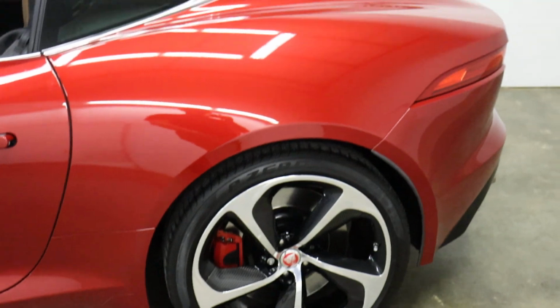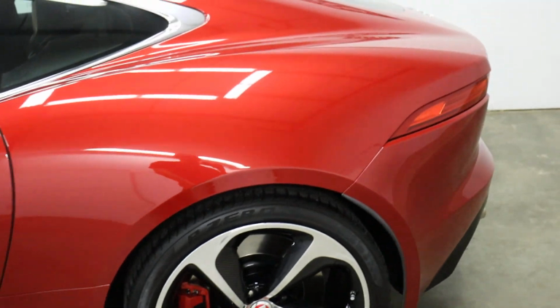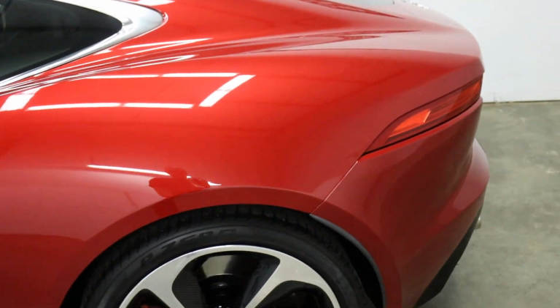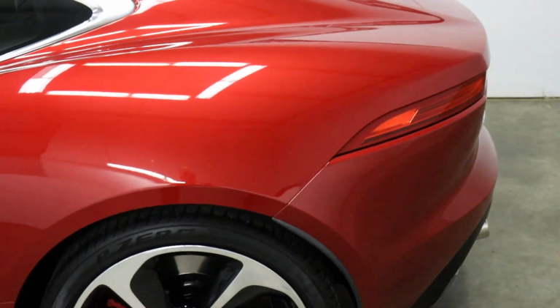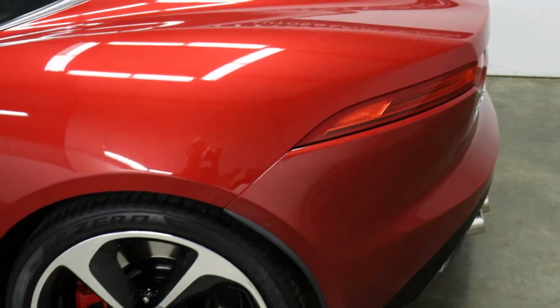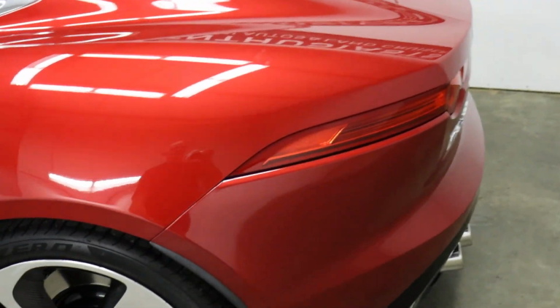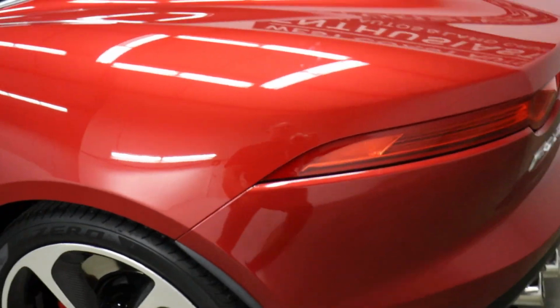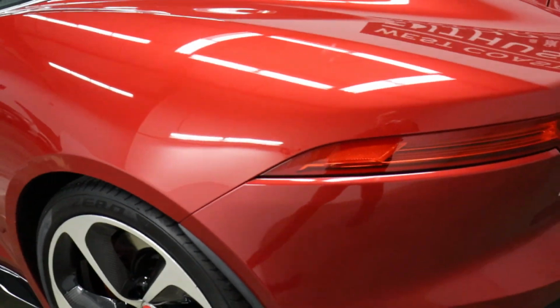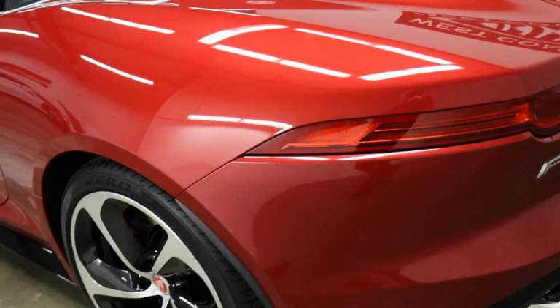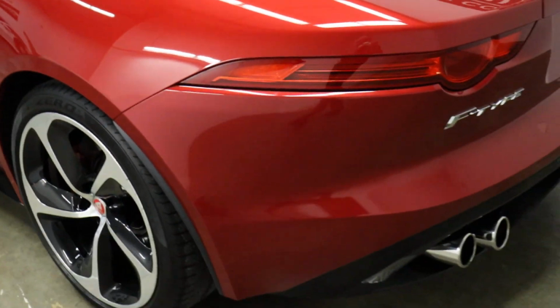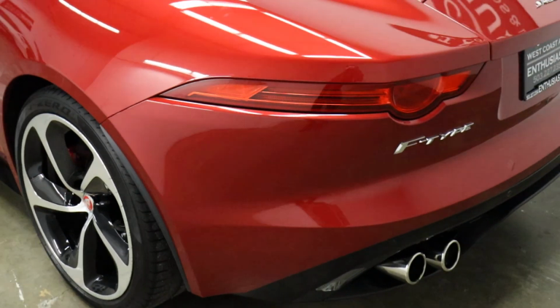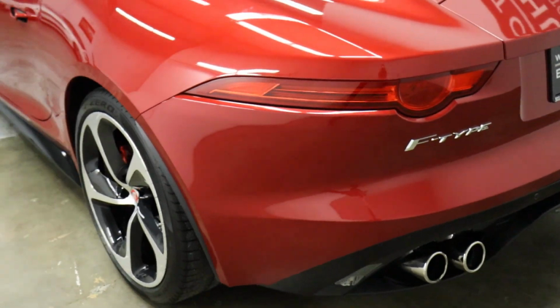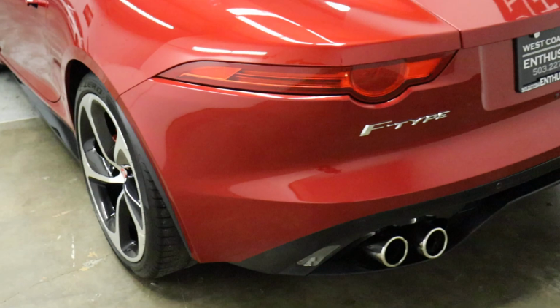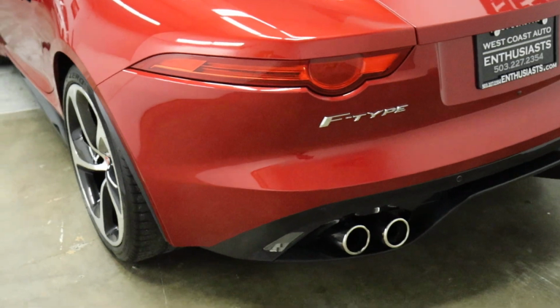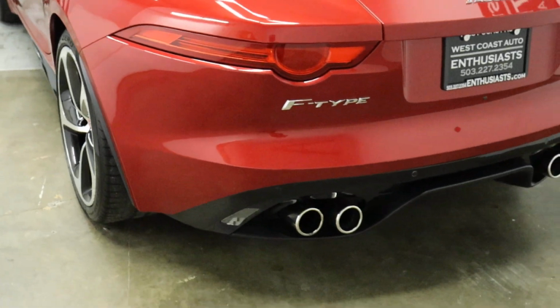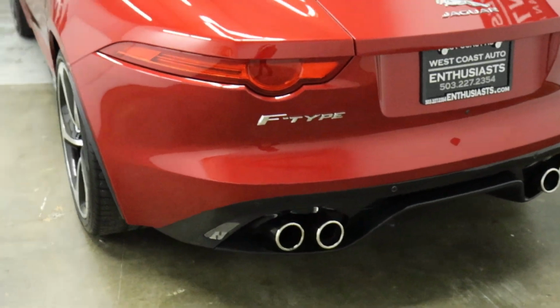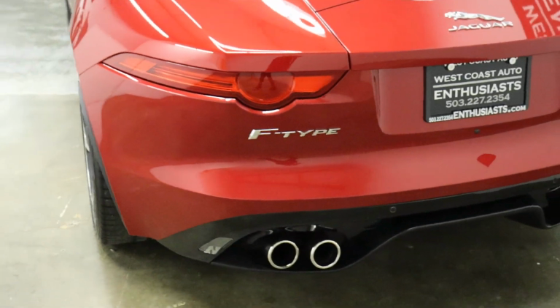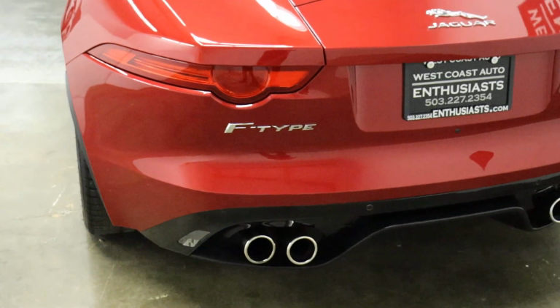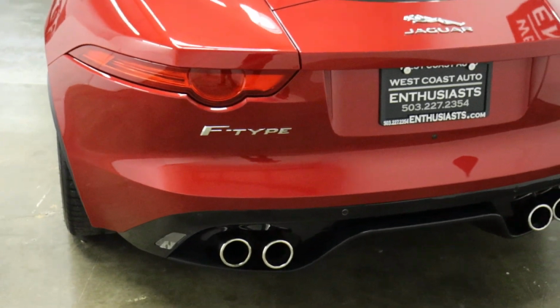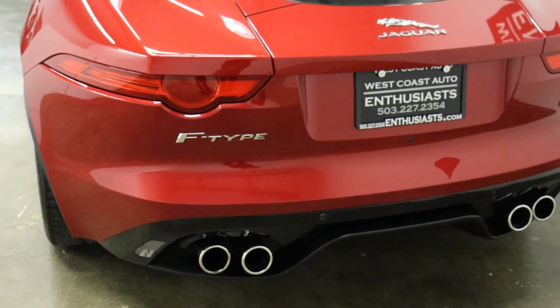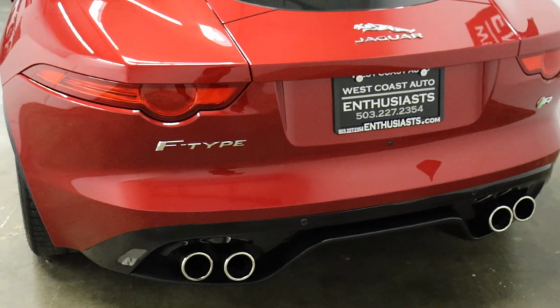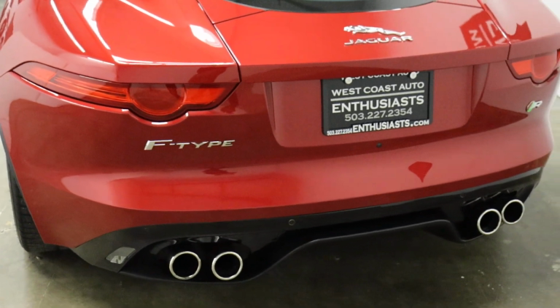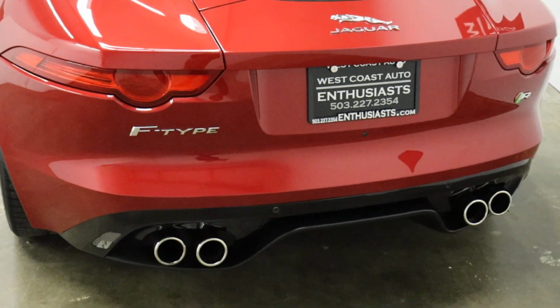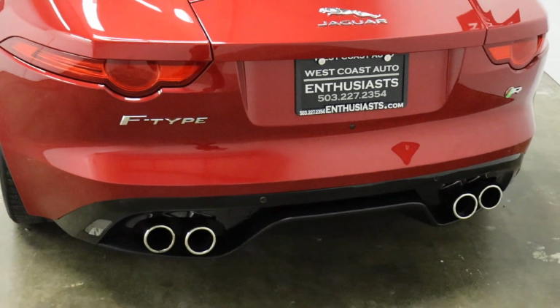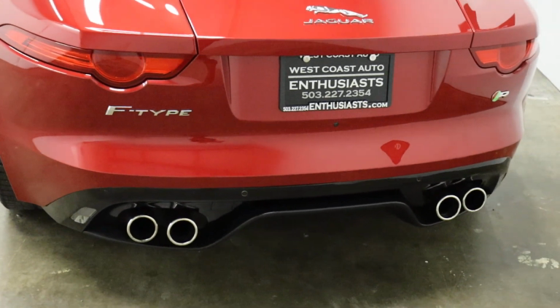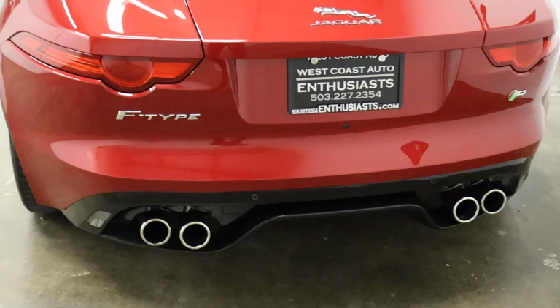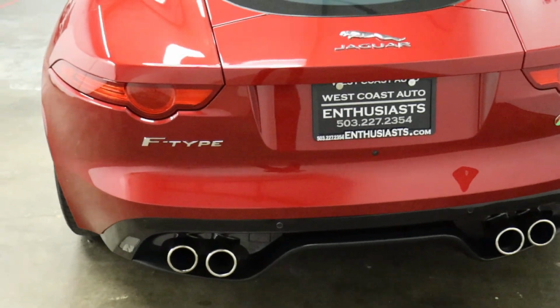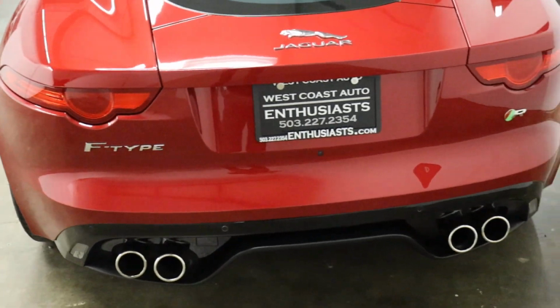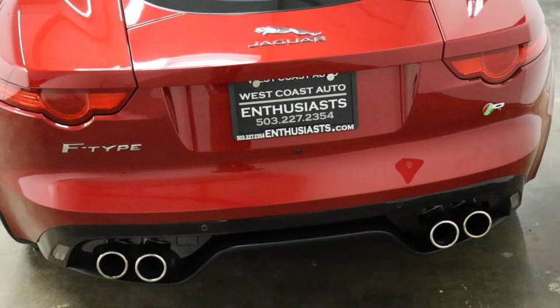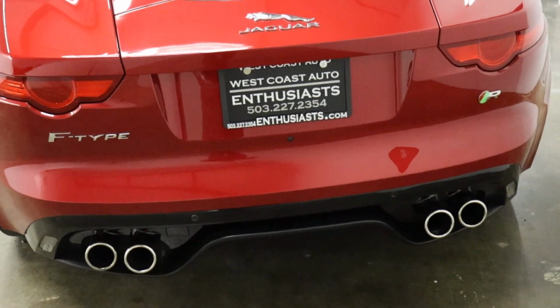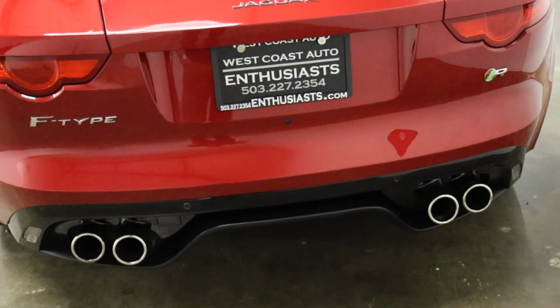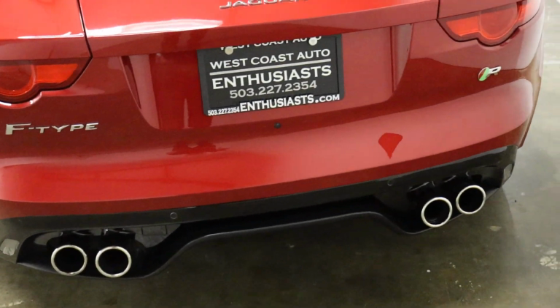The car itself is in pristine condition, which you'd expect with only 27,000 miles on it. It kicks out 550 horsepower, goes 0 to 60 in four seconds, with a top speed of 186 miles an hour.